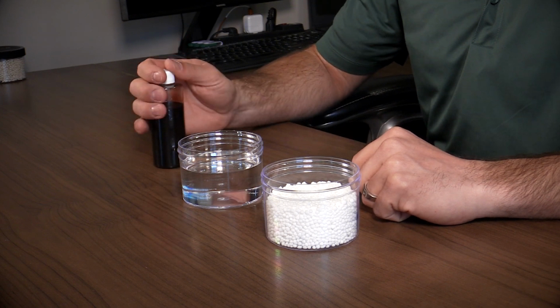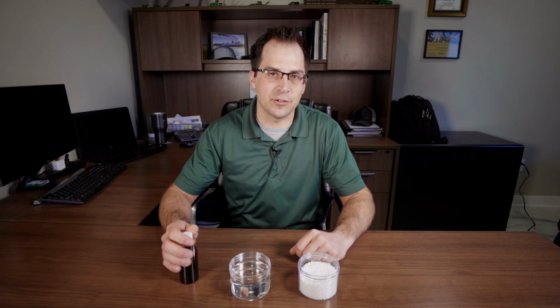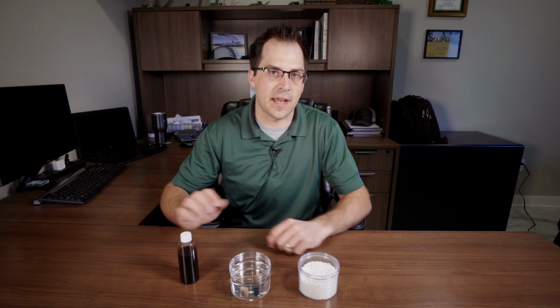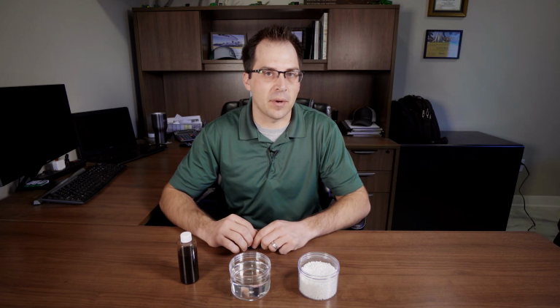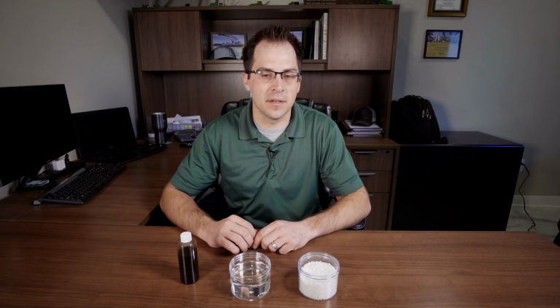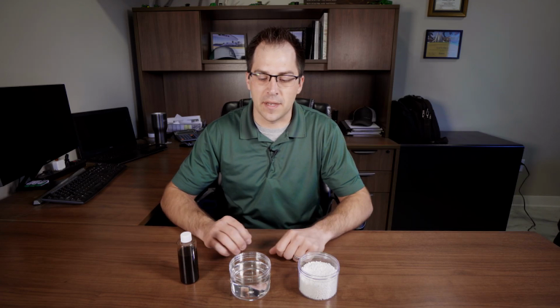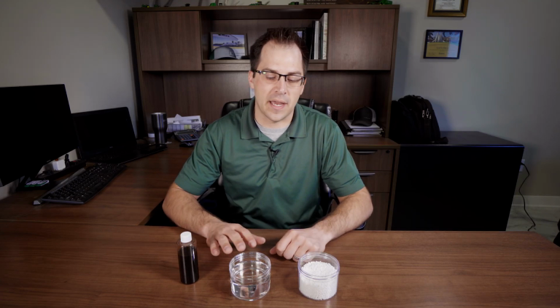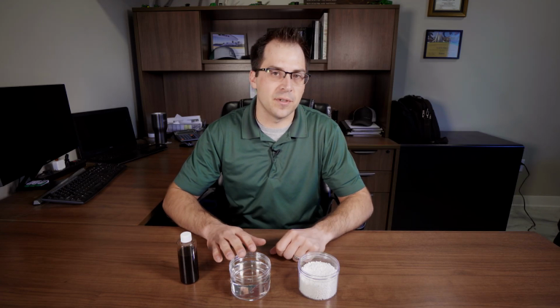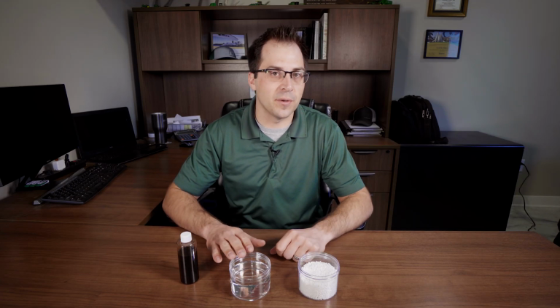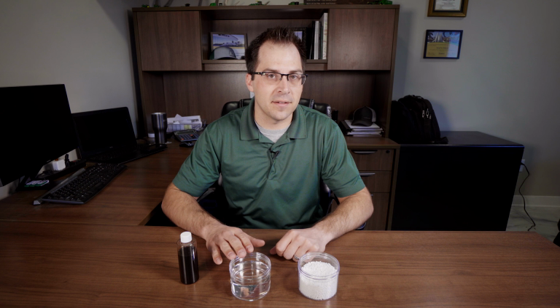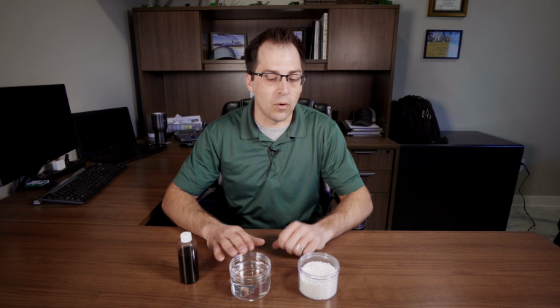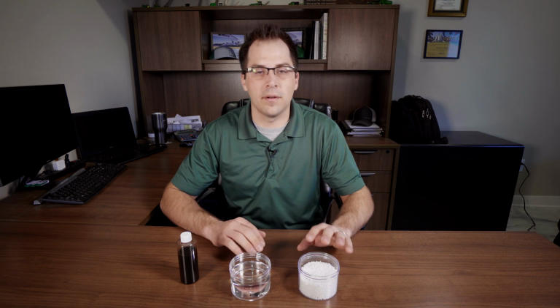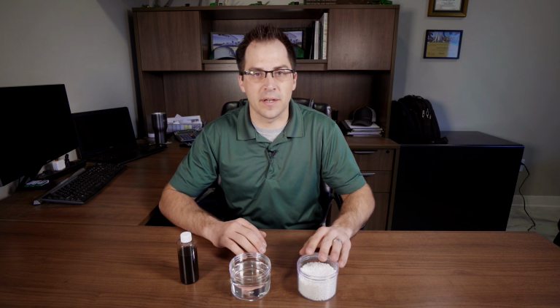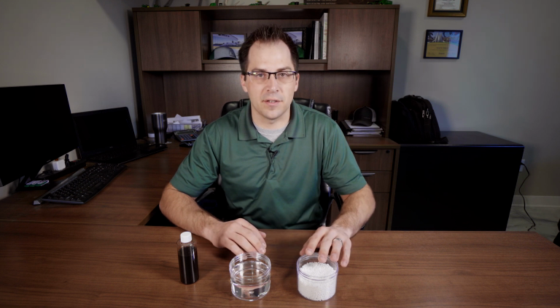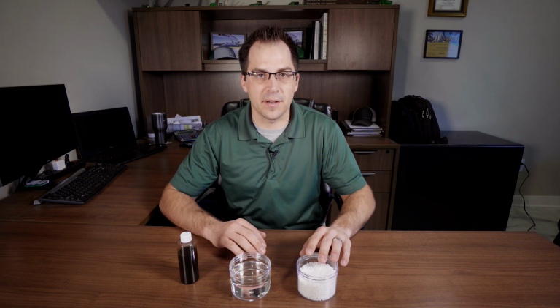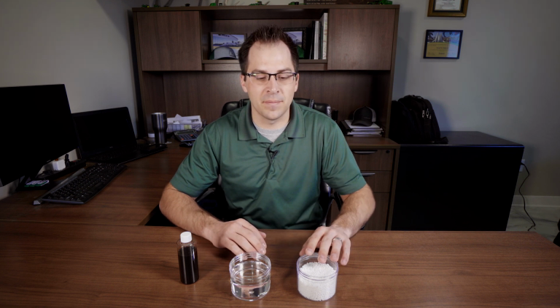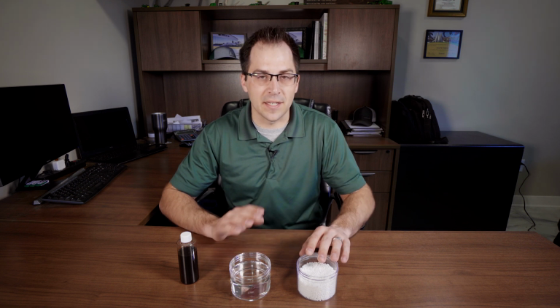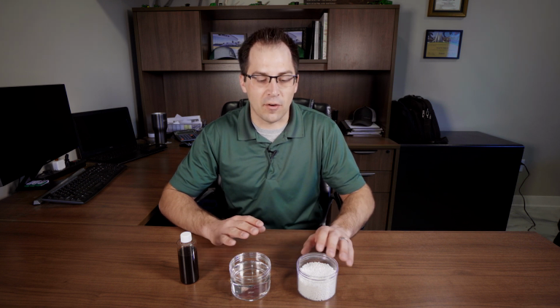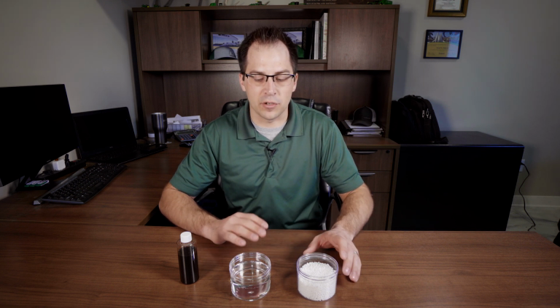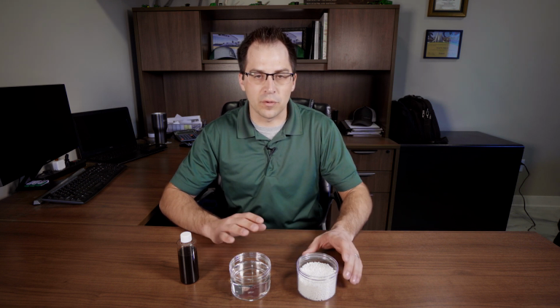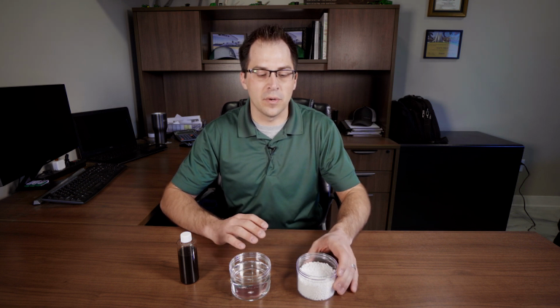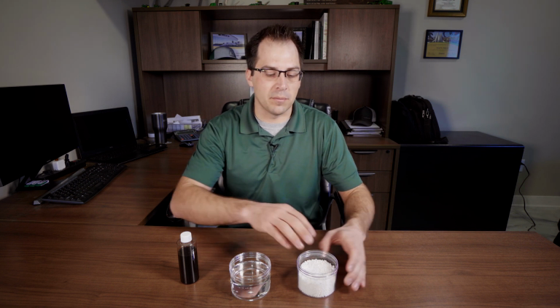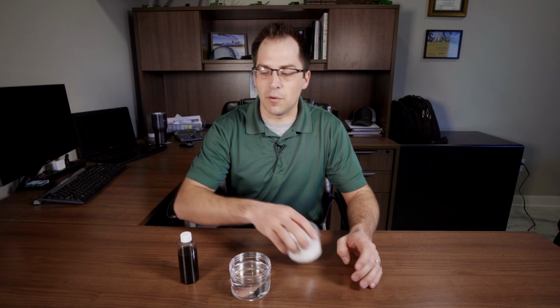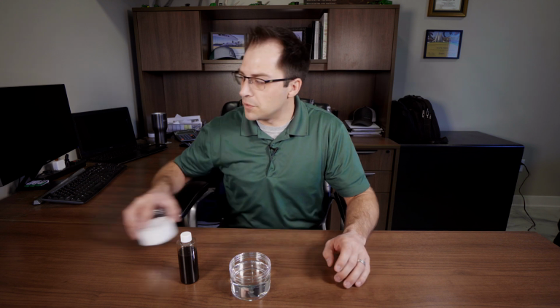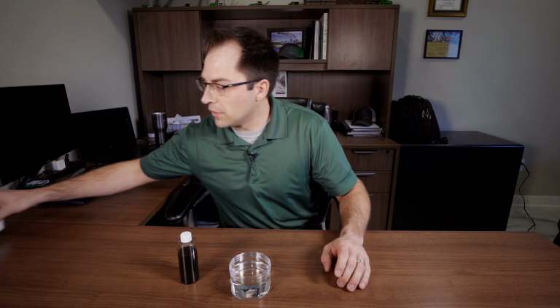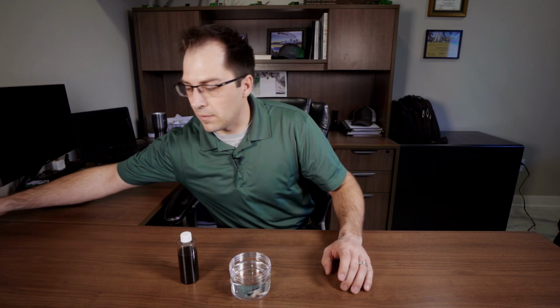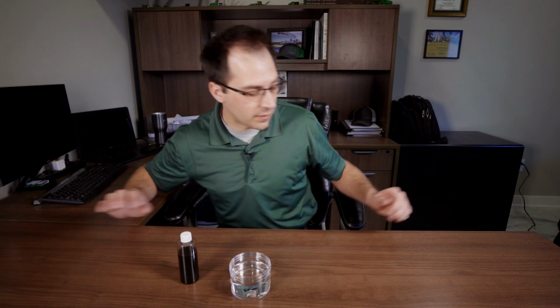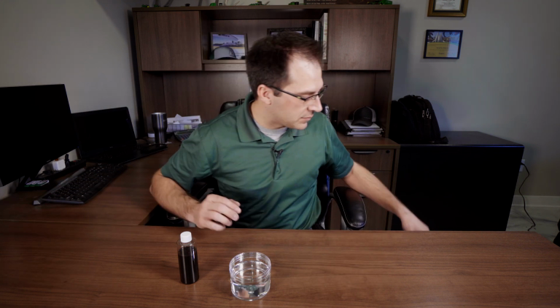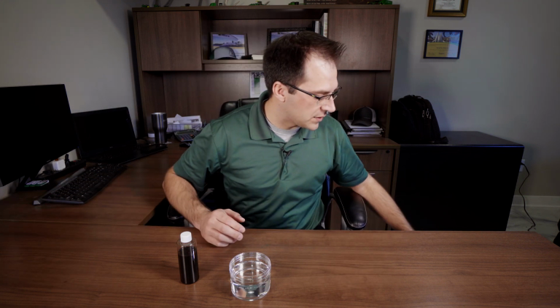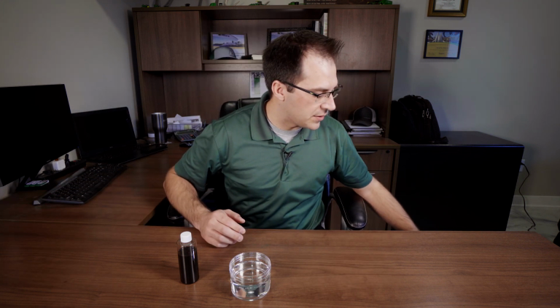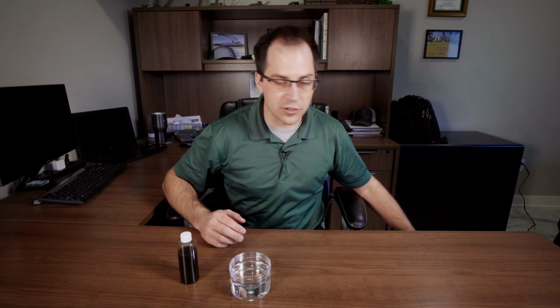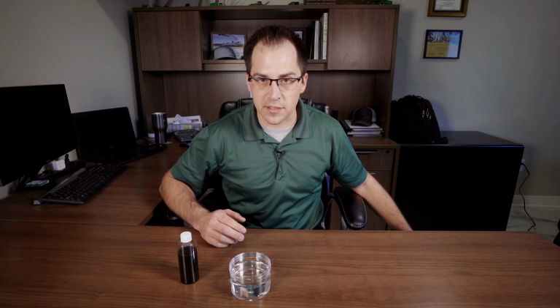It is a nitrogen additive product that can be added to either UAN or impregnated onto urea. Today I want to show you something that we do in our labs this time of year, and that's jar testing.